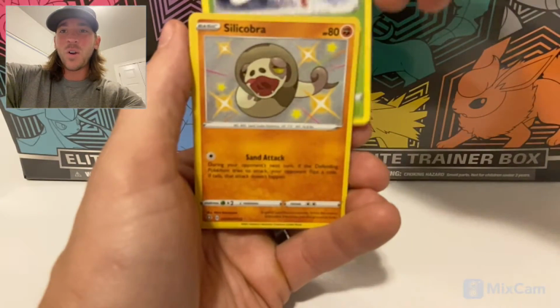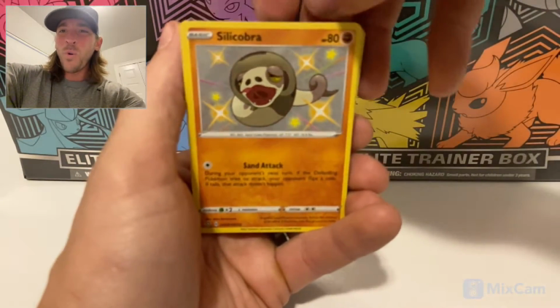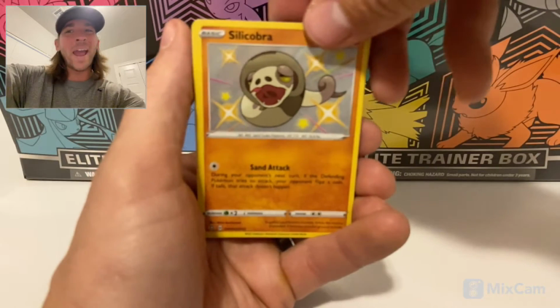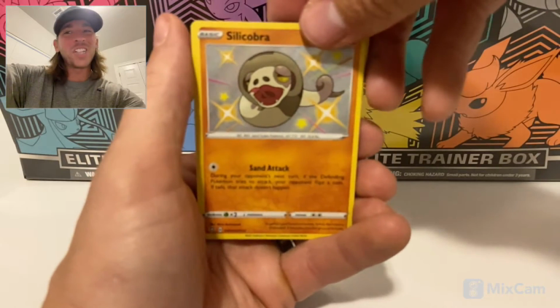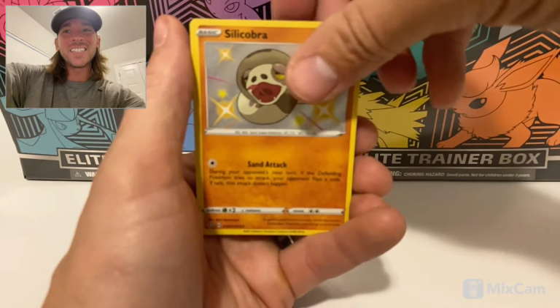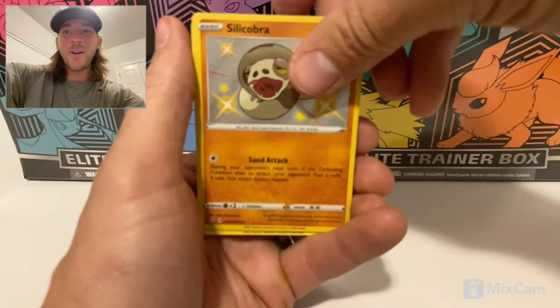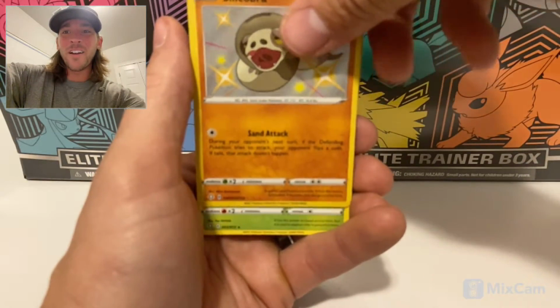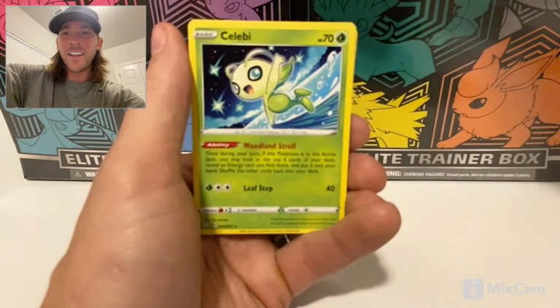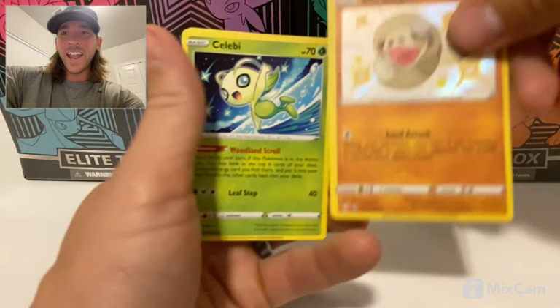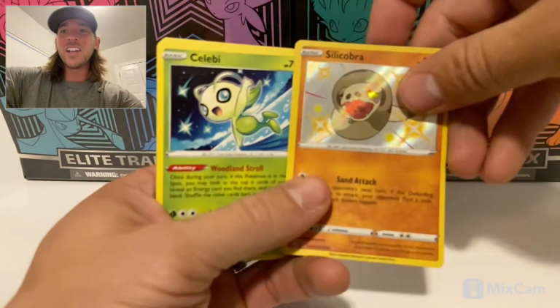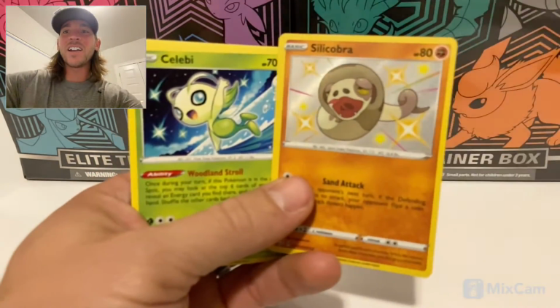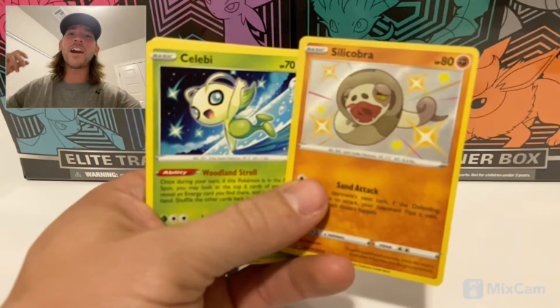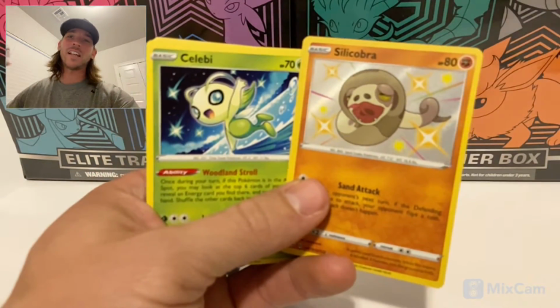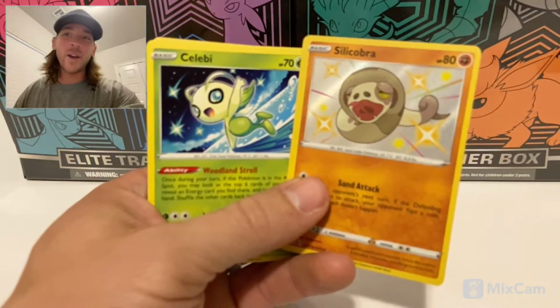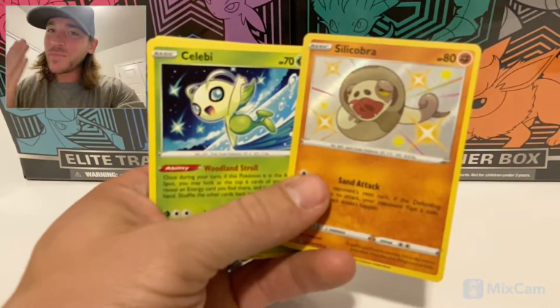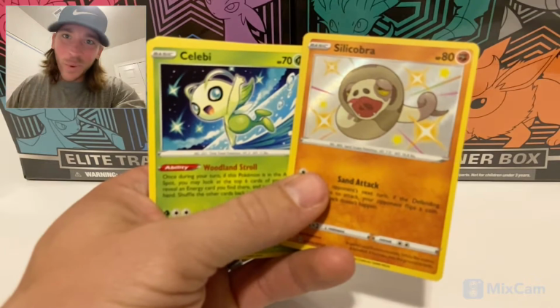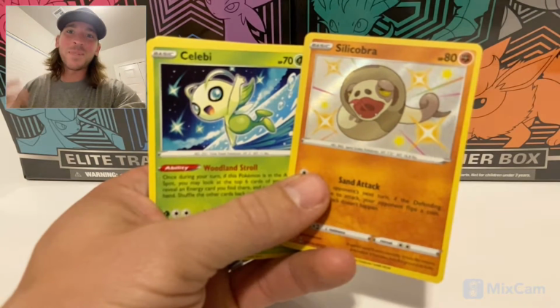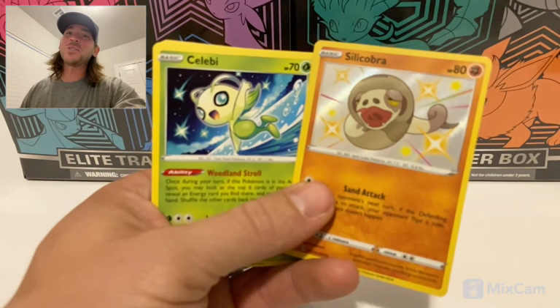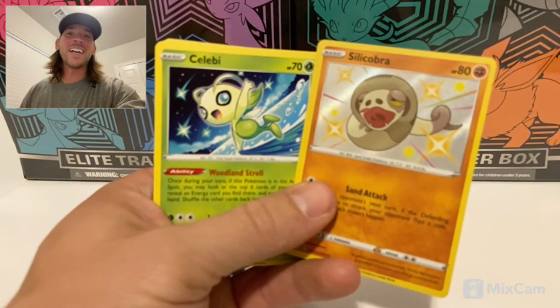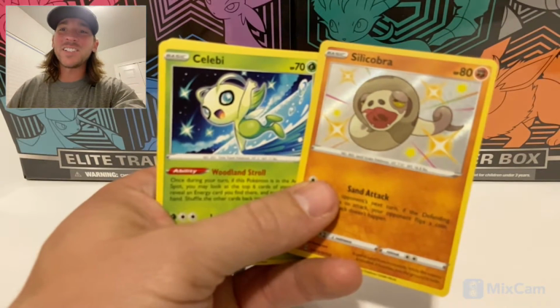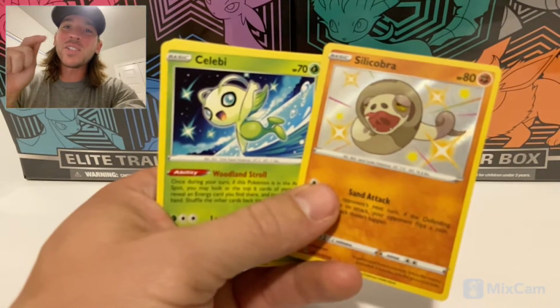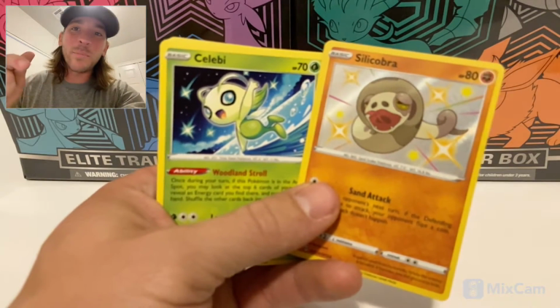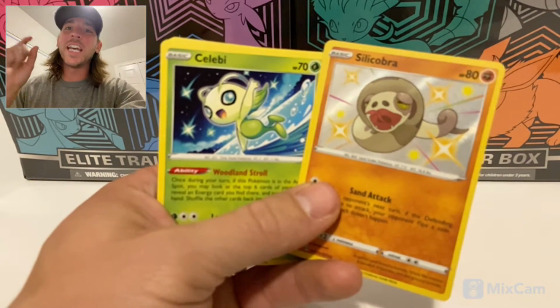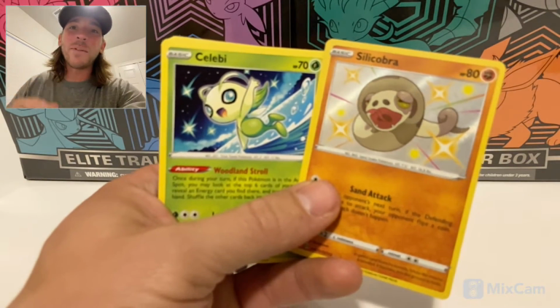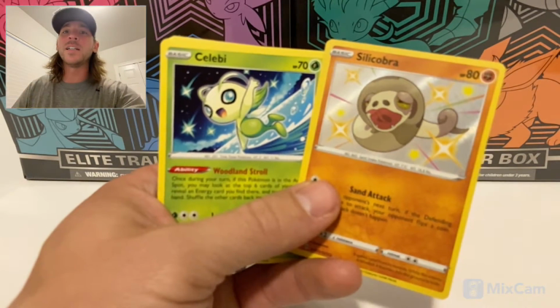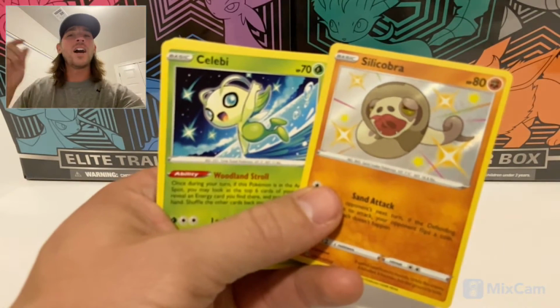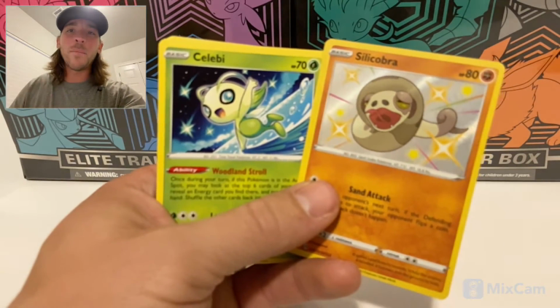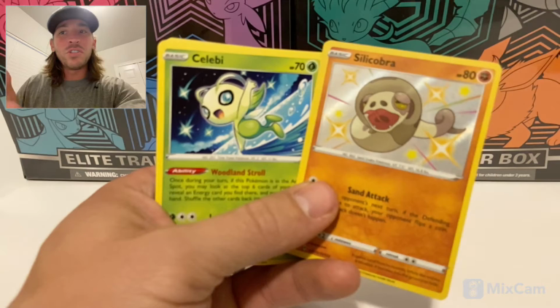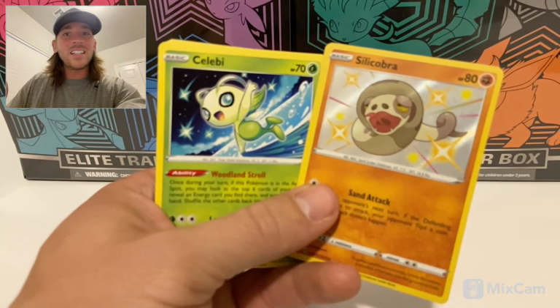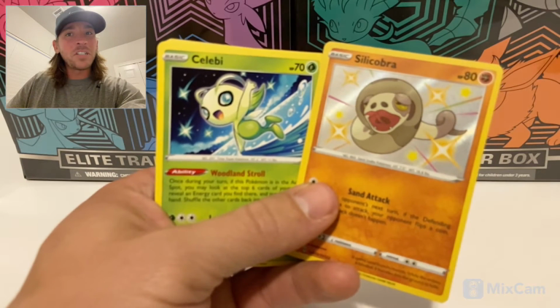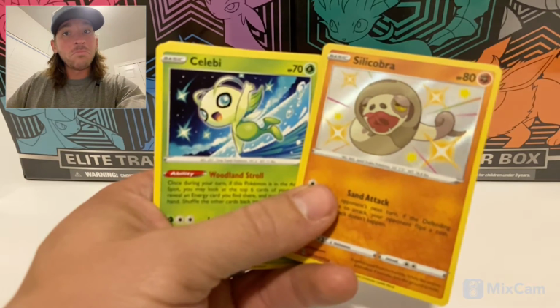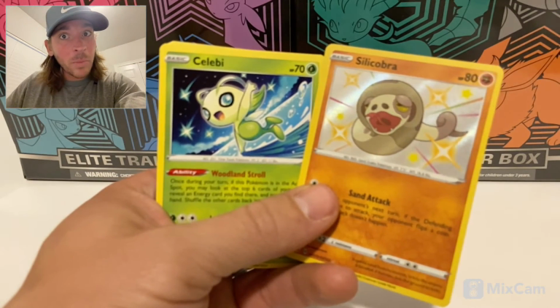Ooh, a baby shiny, Silly Cobra, and a non-holographic Celebi. So hey, we got some kind of little shiny out of that, so hit the subscribe button, hit the like button, comment down below — do you like this baby shiny? Let me know.